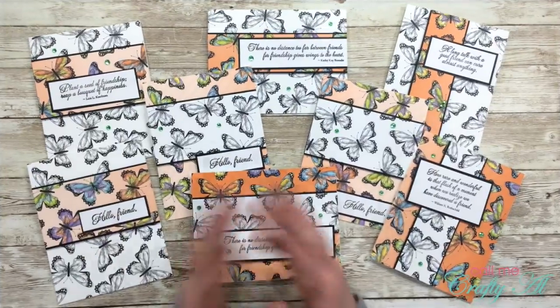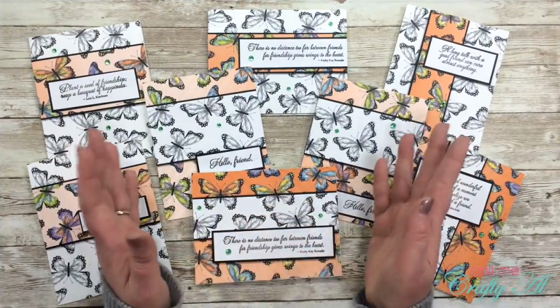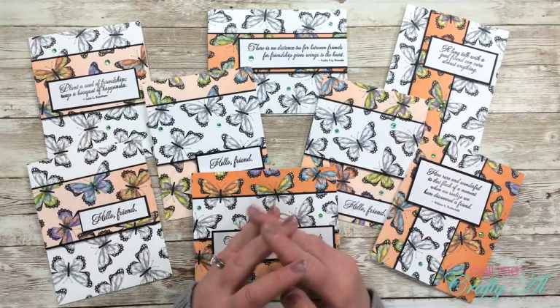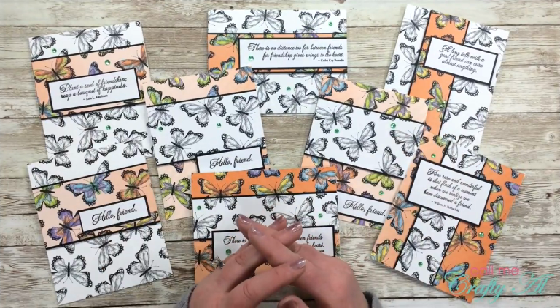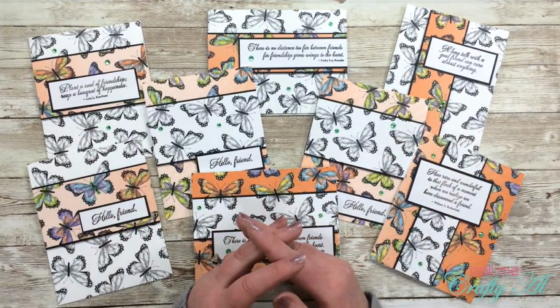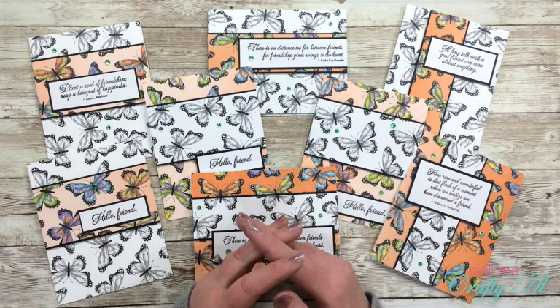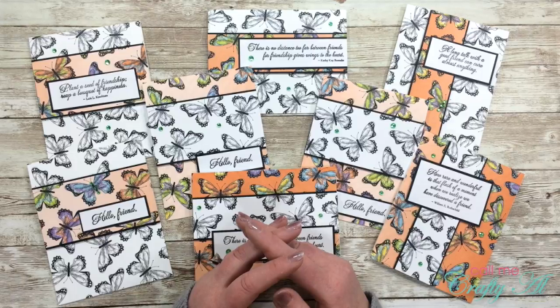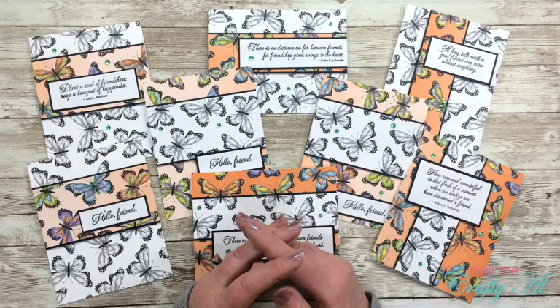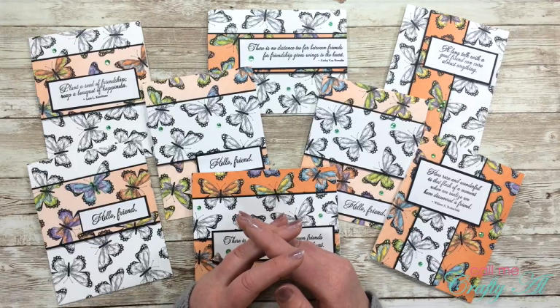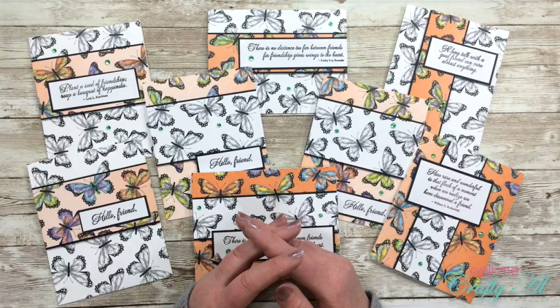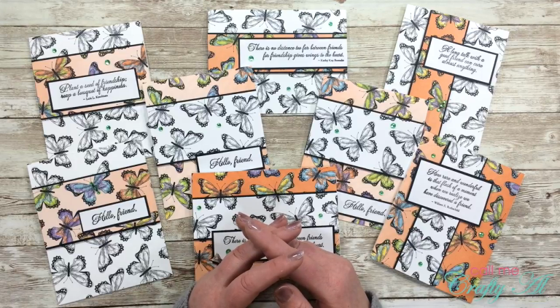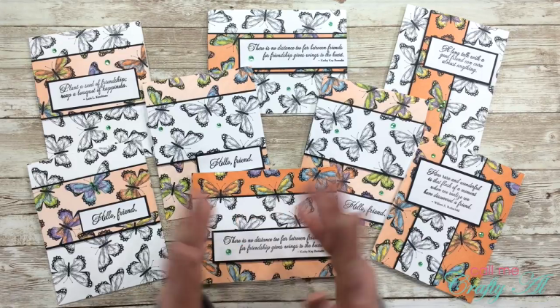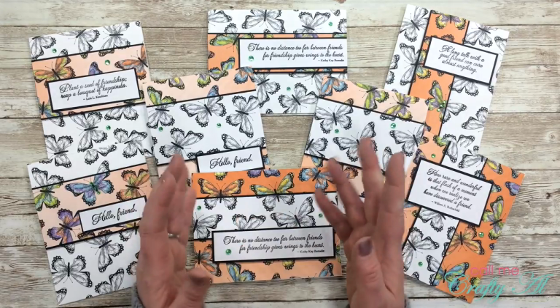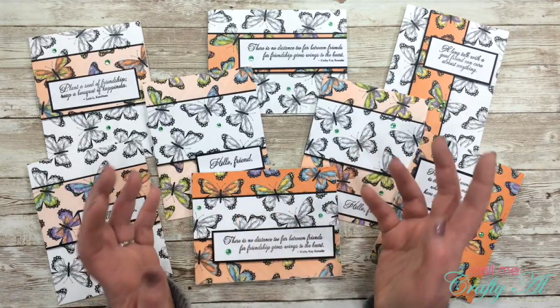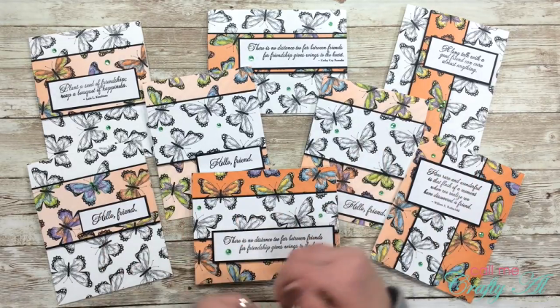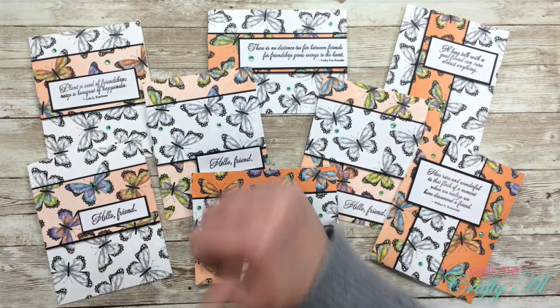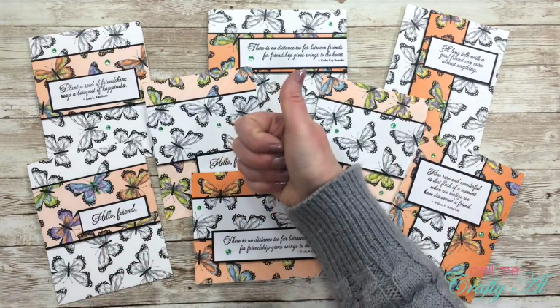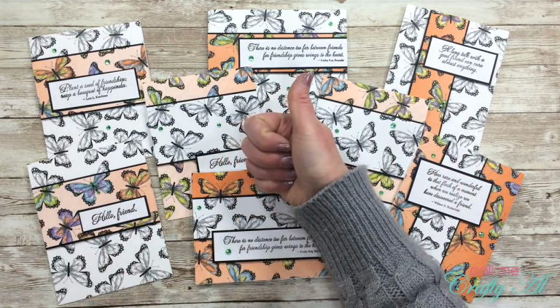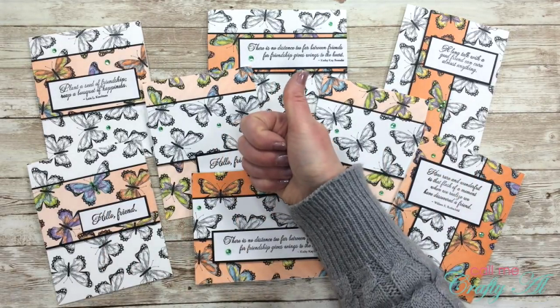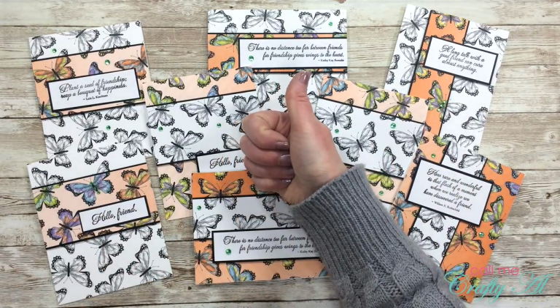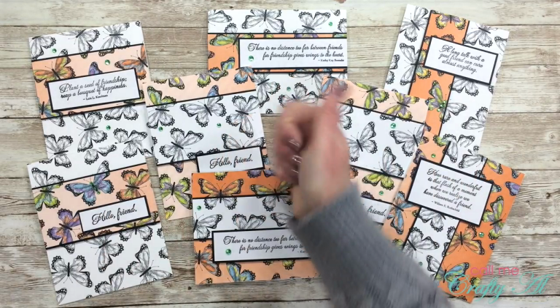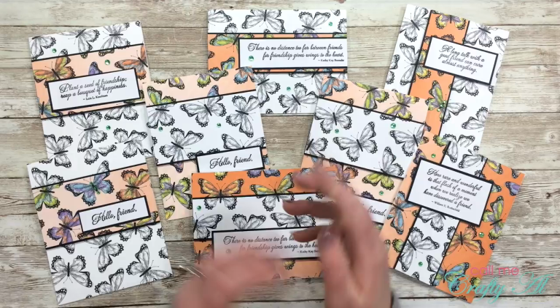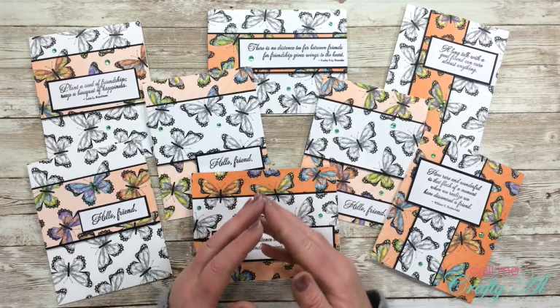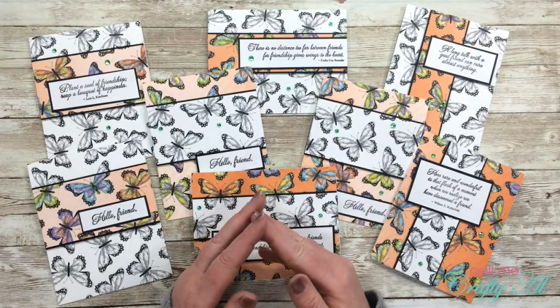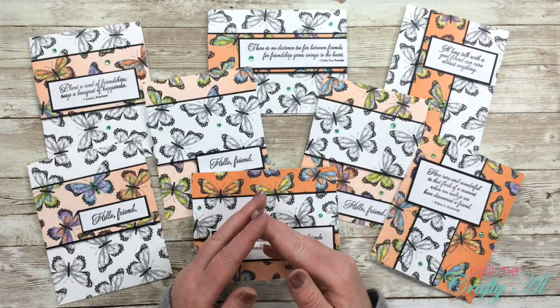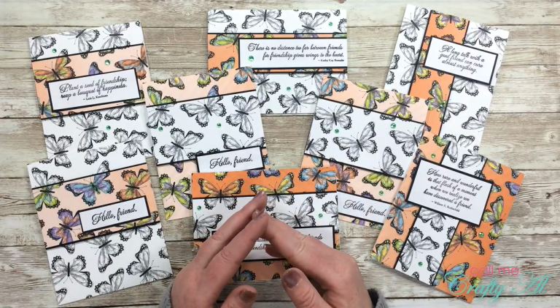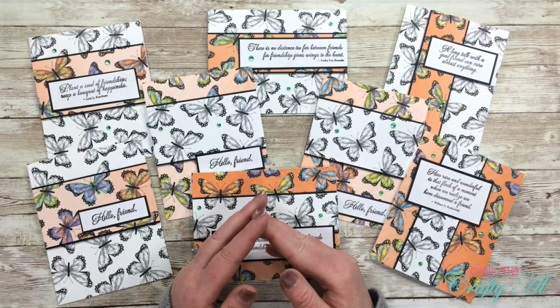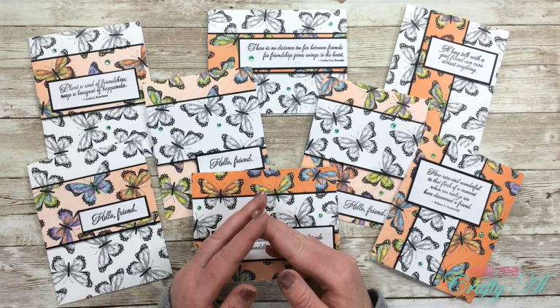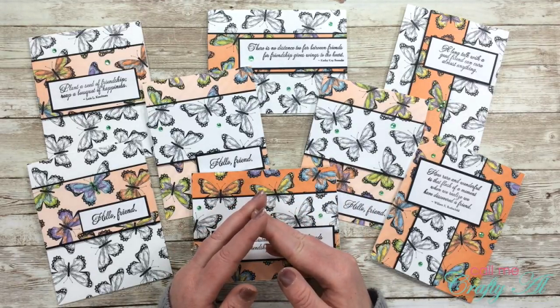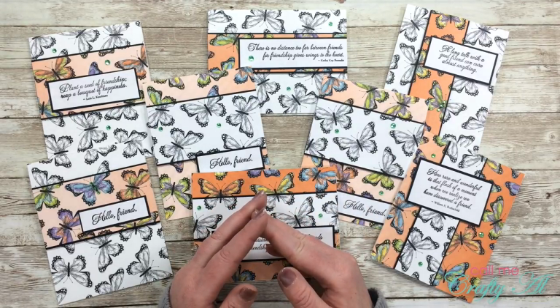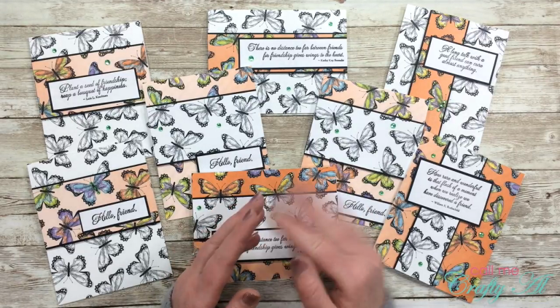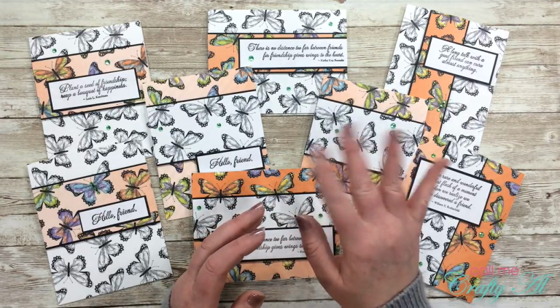I hope you enjoyed getting to see how I made these quick and easy cards. If you did, as always, I appreciate a thumbs up. And until my next video, I hope you're all having a crafty day — bye bye!